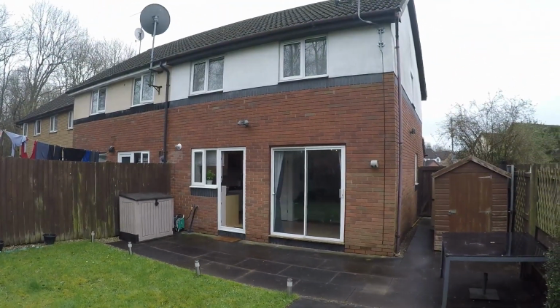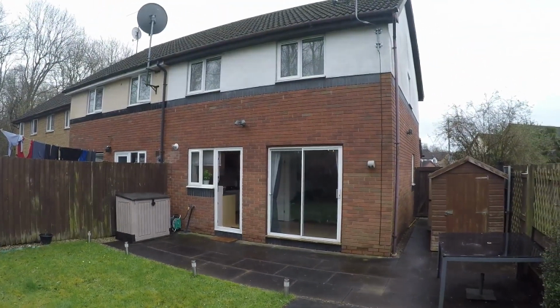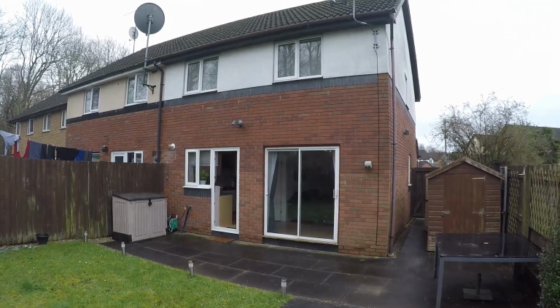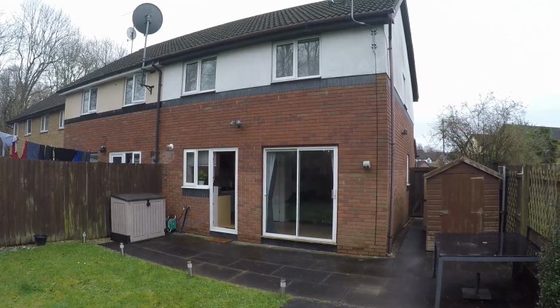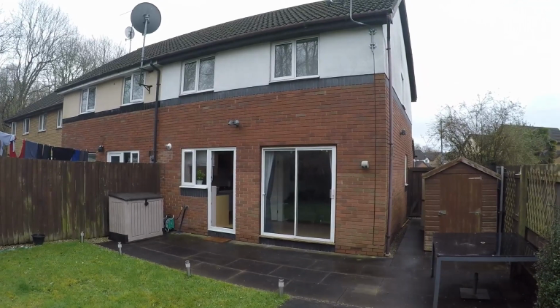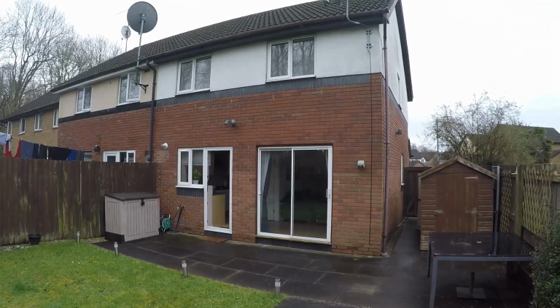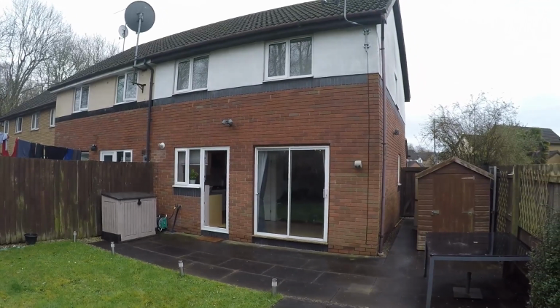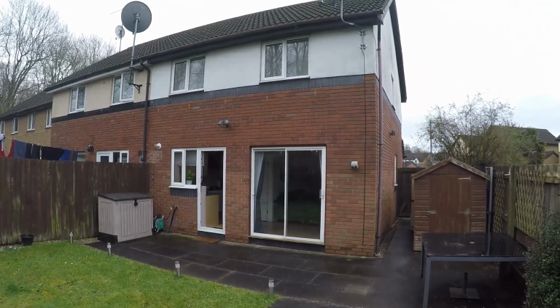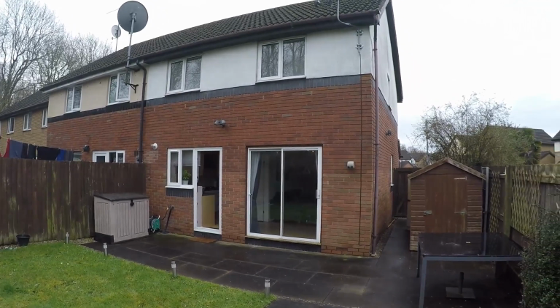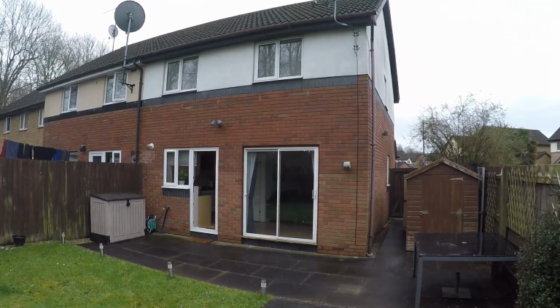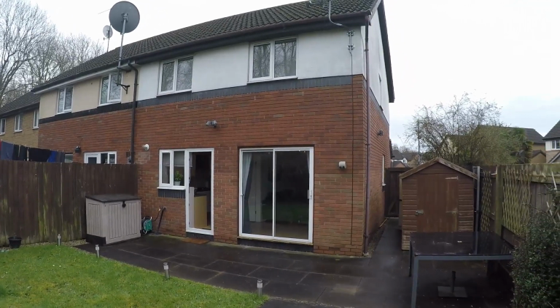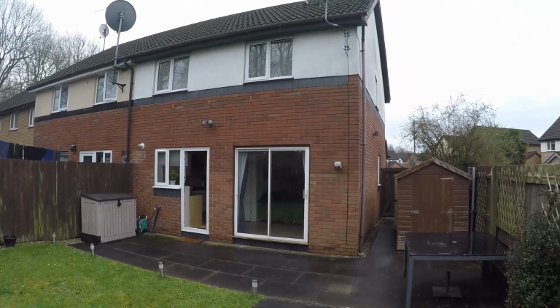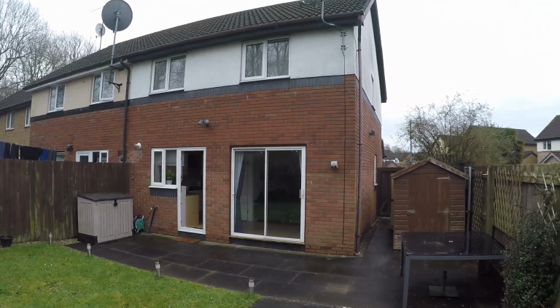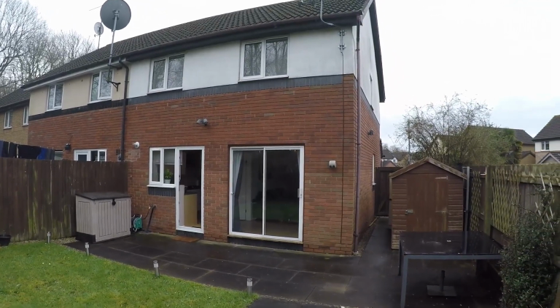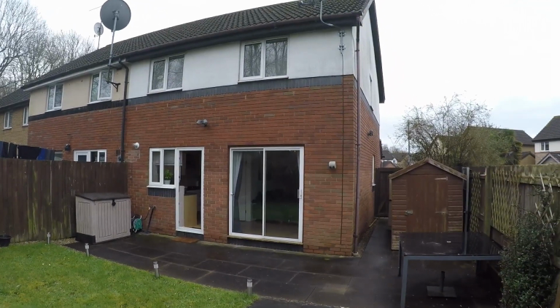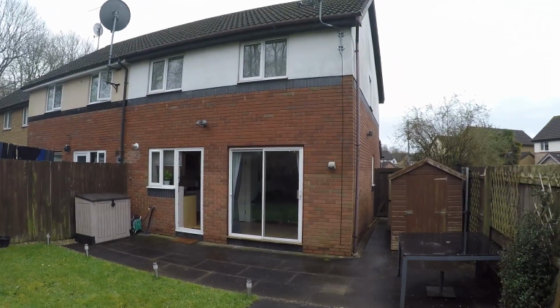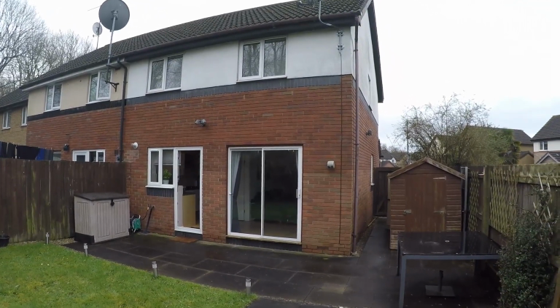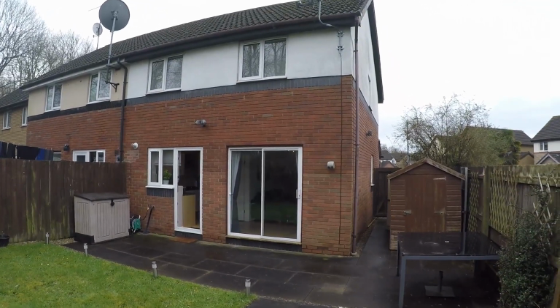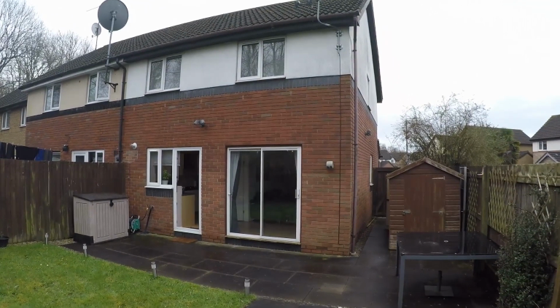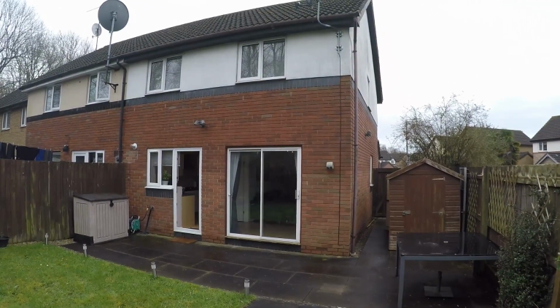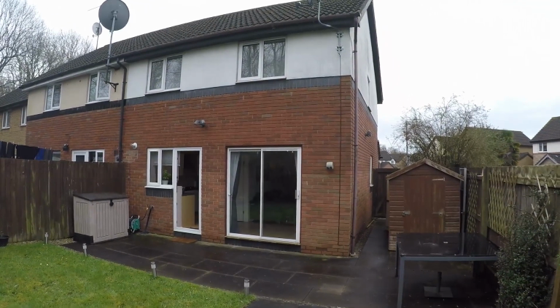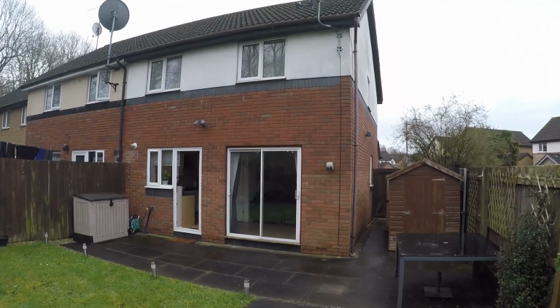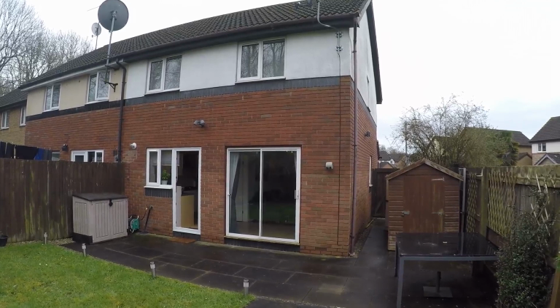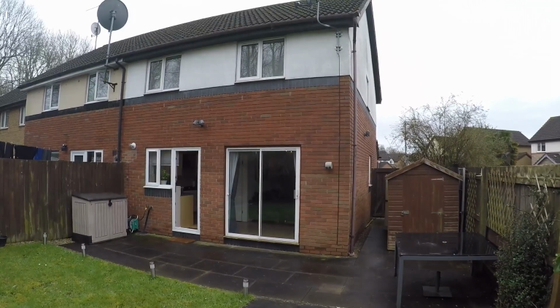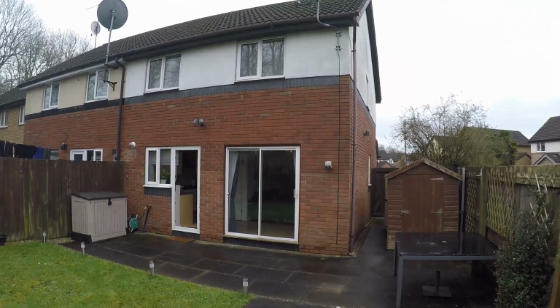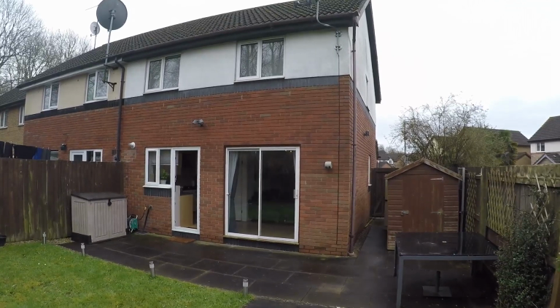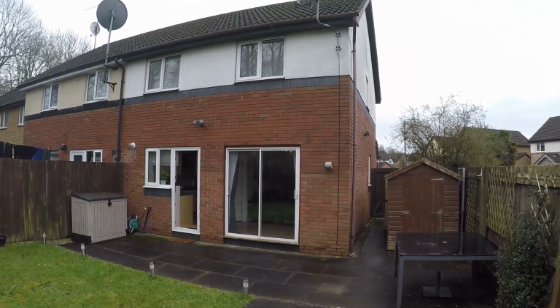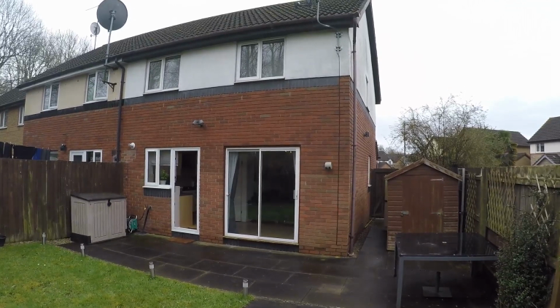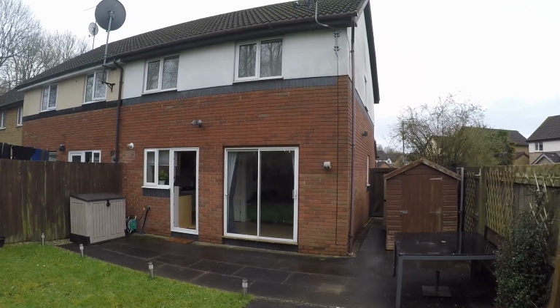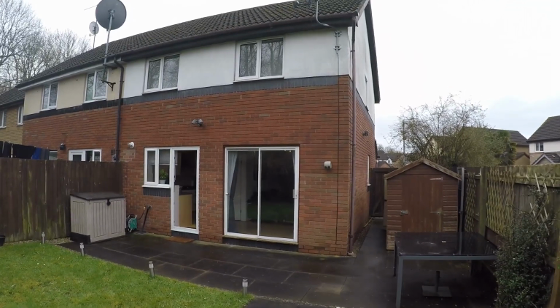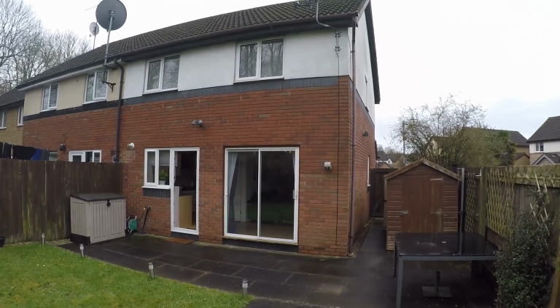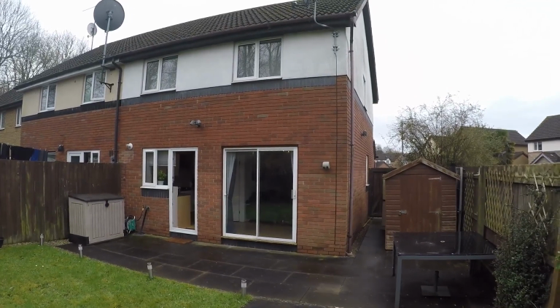To arrange a viewing of this property all you need to do is contact the Pinkmove team and we'll be more than happy to arrange a time and date for you to view. Thanks for watching.